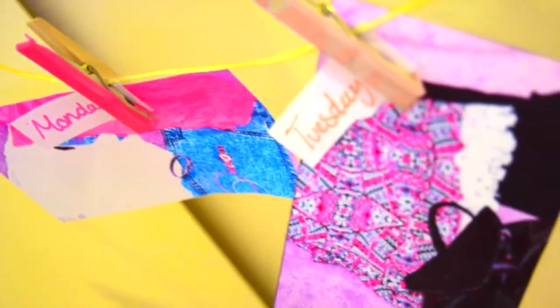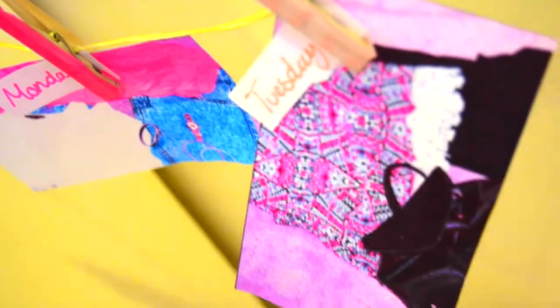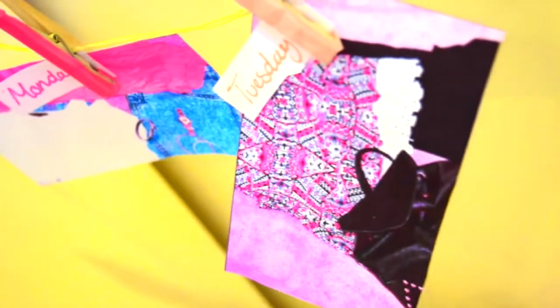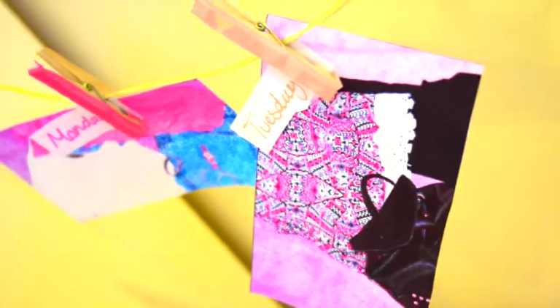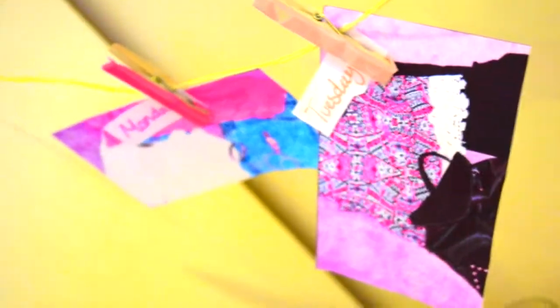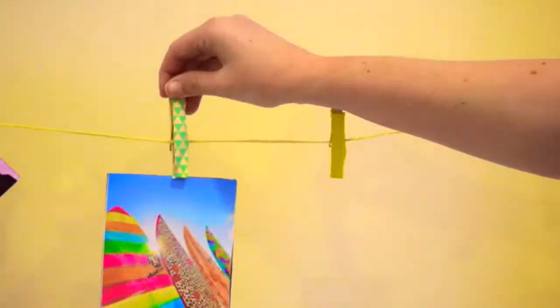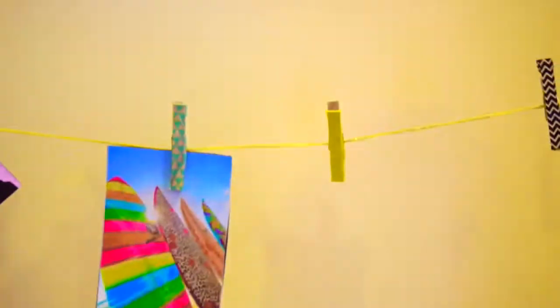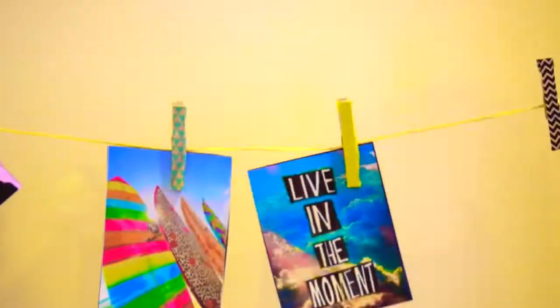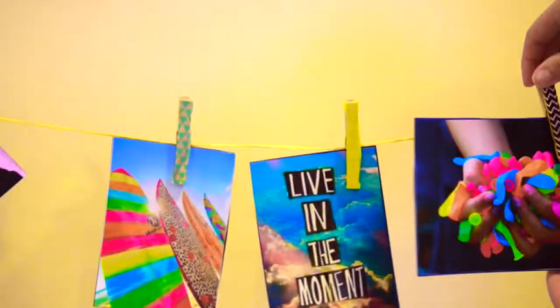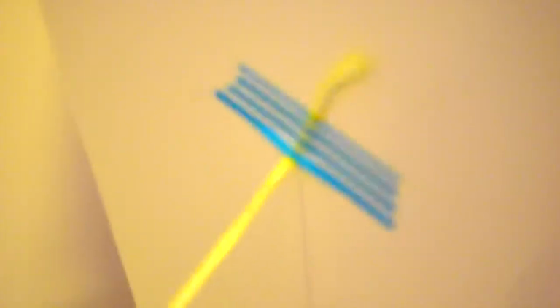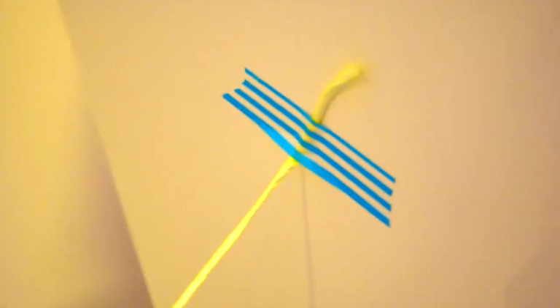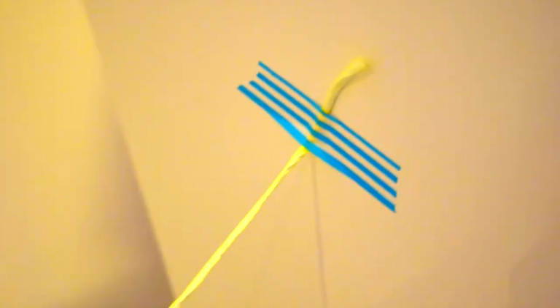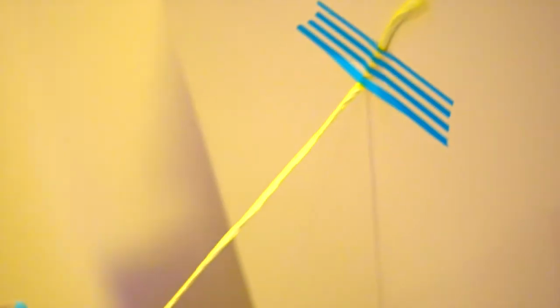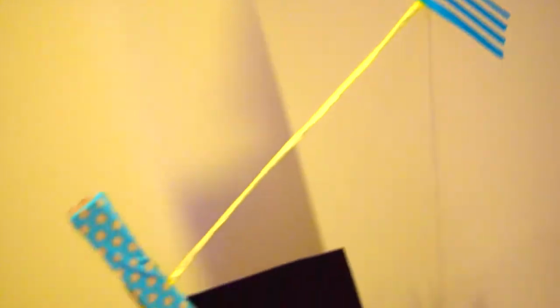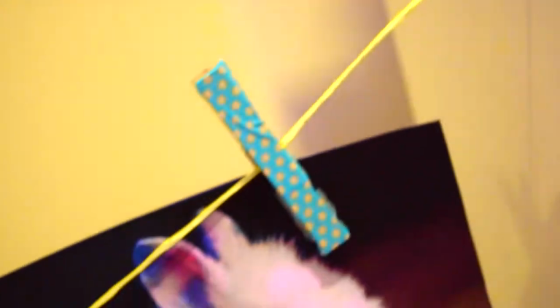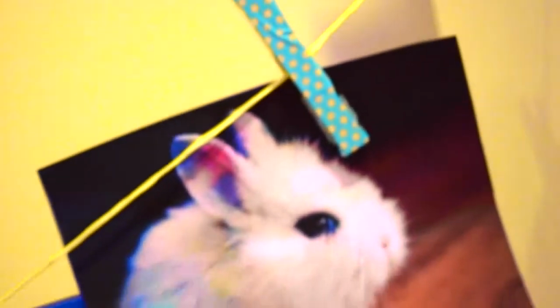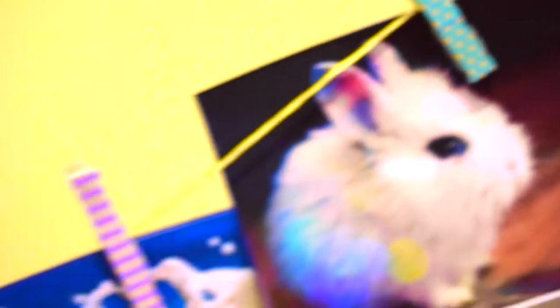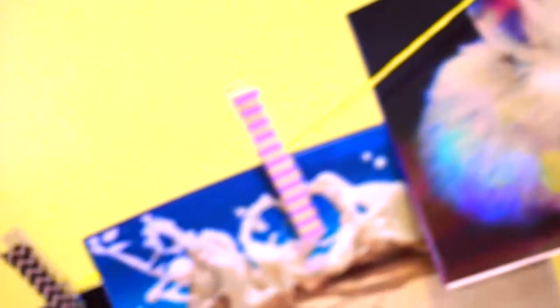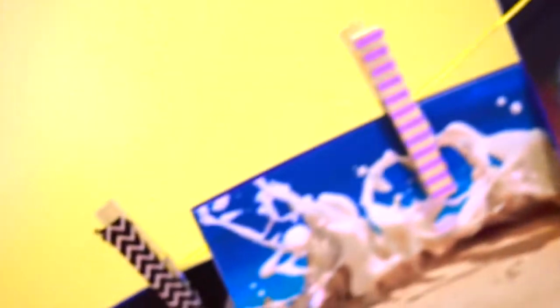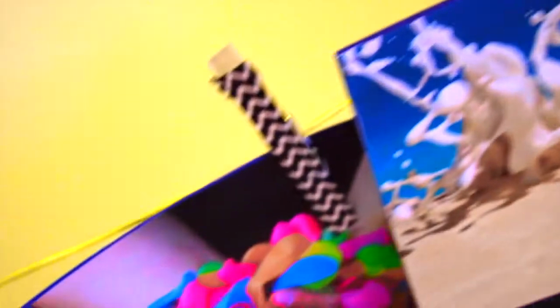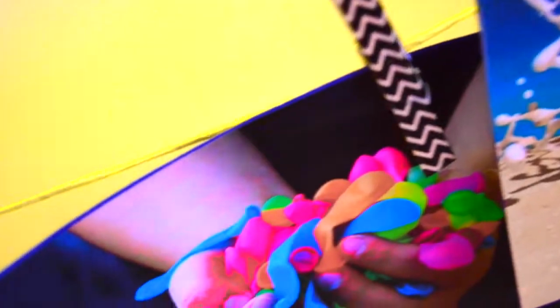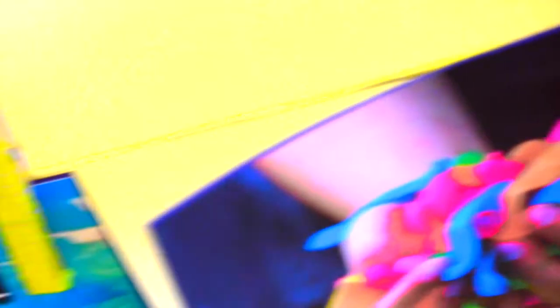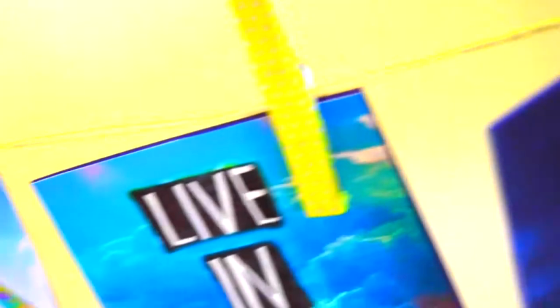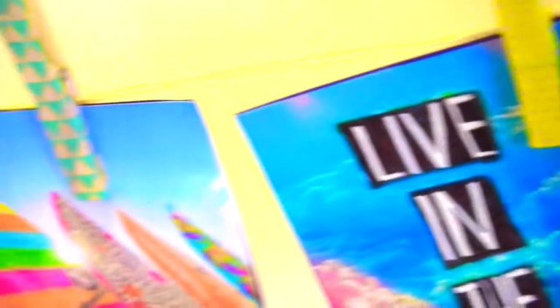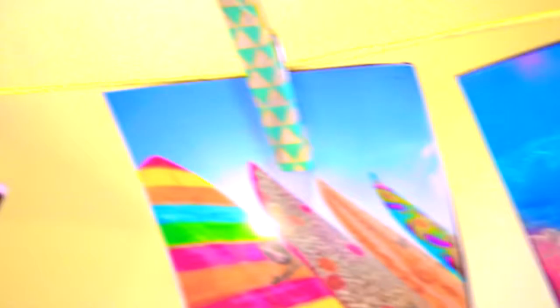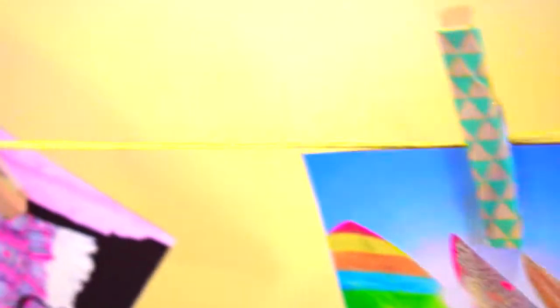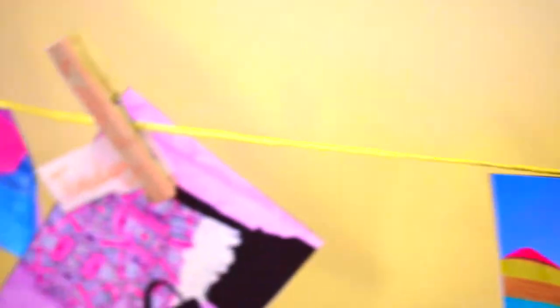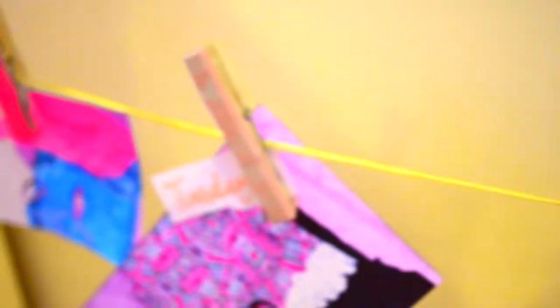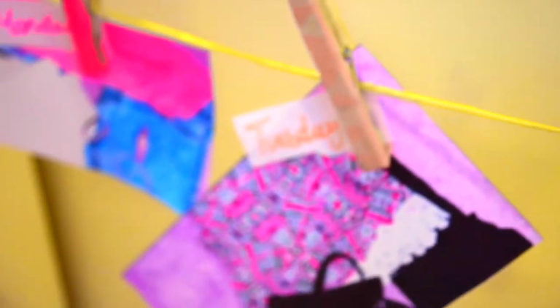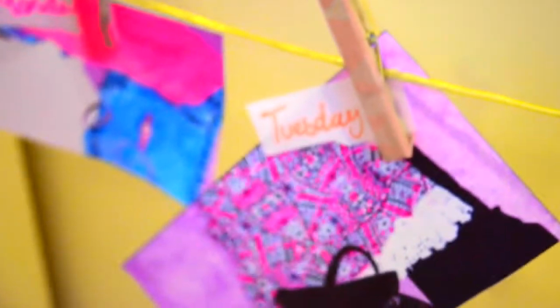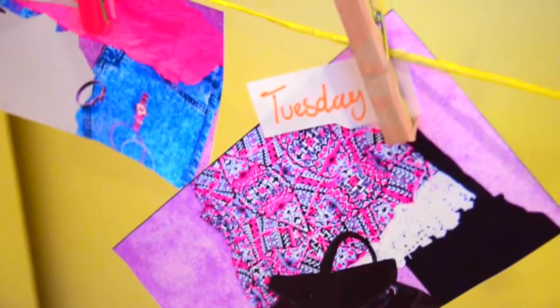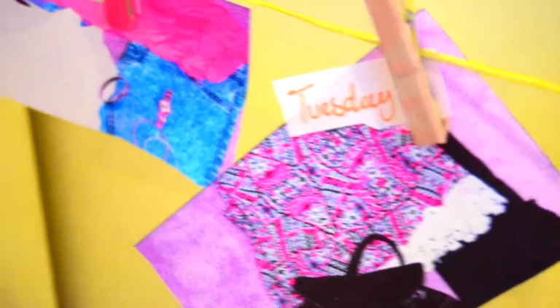And if you do not want to do this, like if you have a uniform so there's really no use, then just put up pictures of places that you want to go, or places that you want to see, or something that you want to do, or a quote that inspires you to be your best, or just anything.